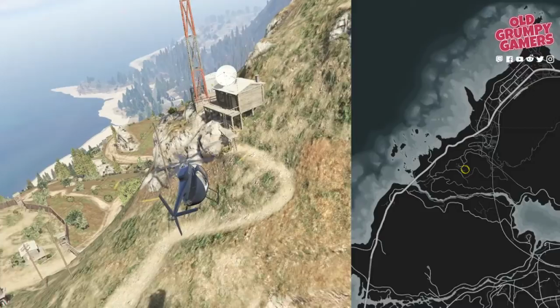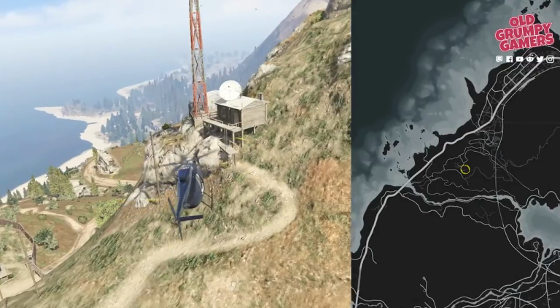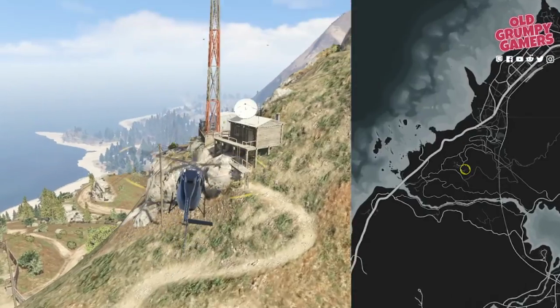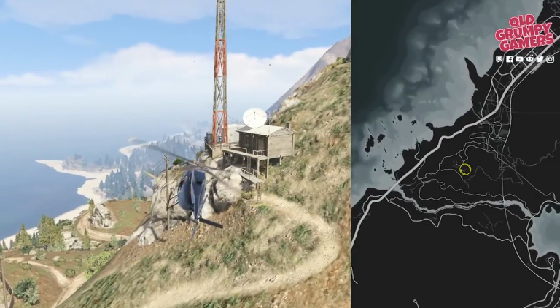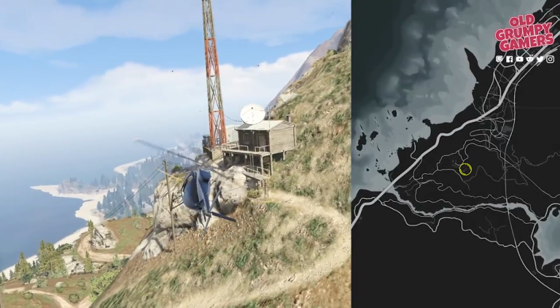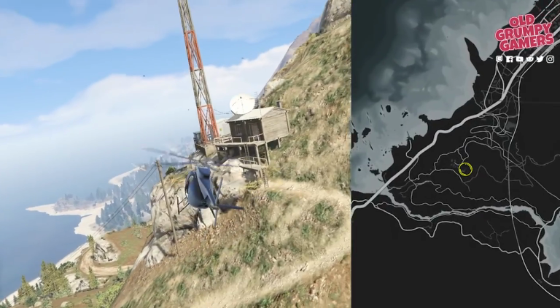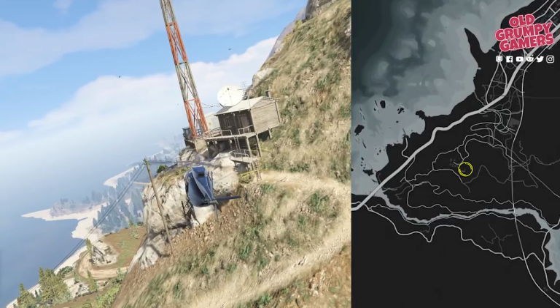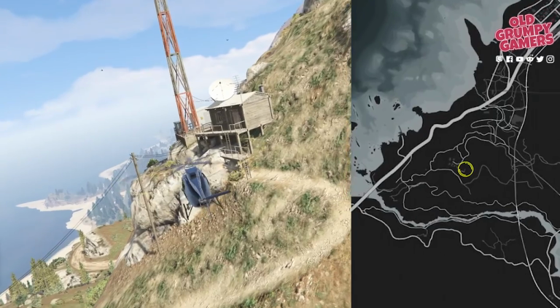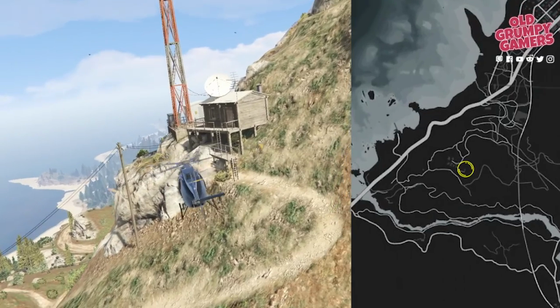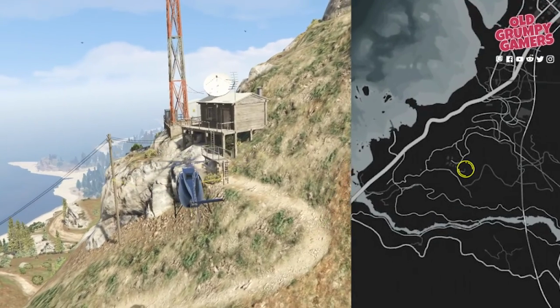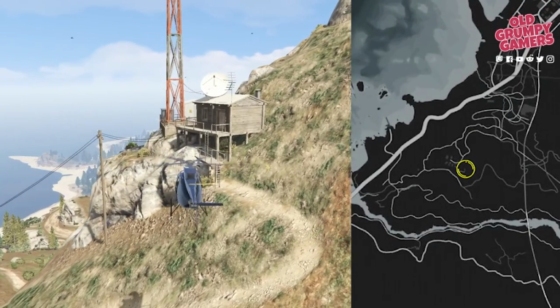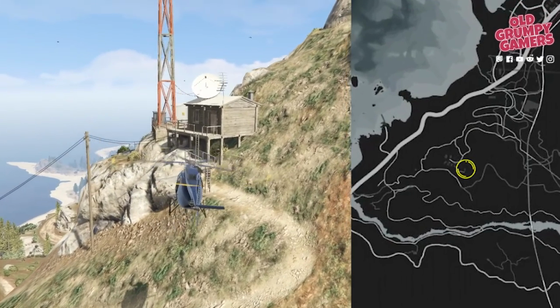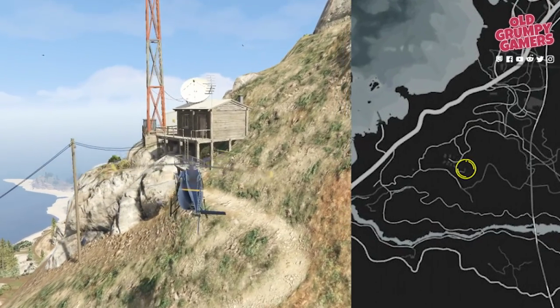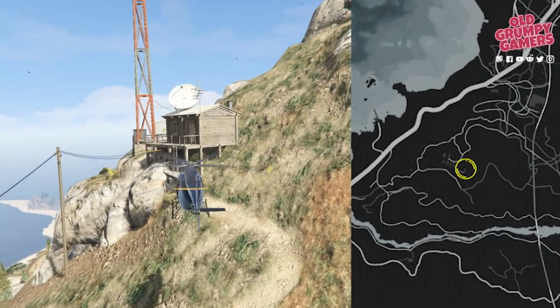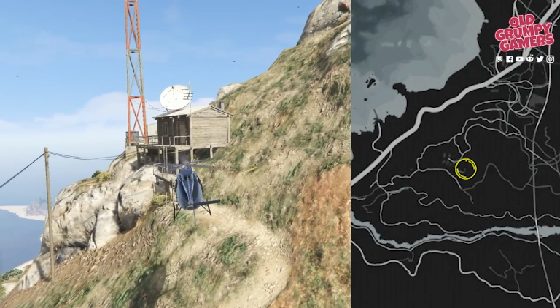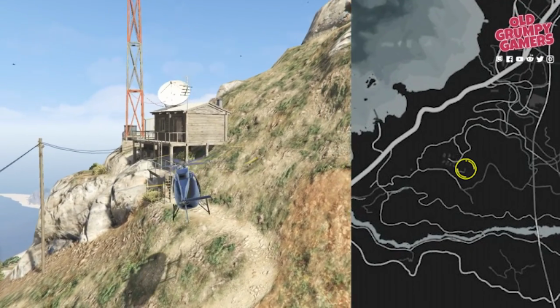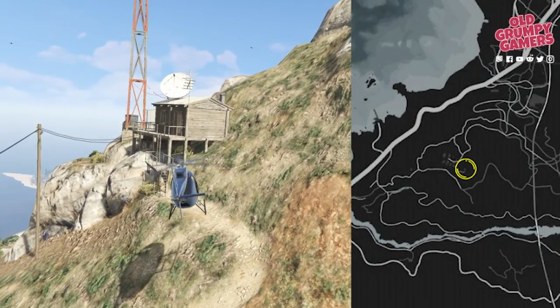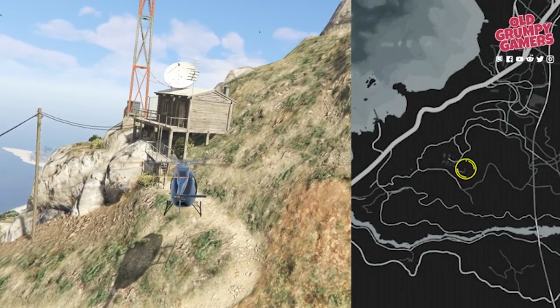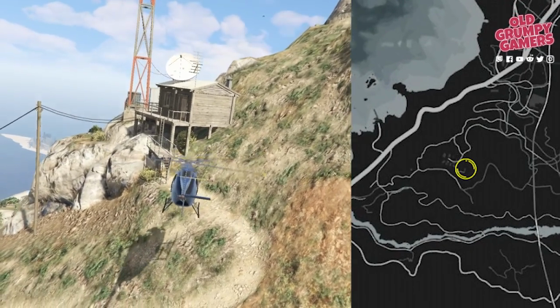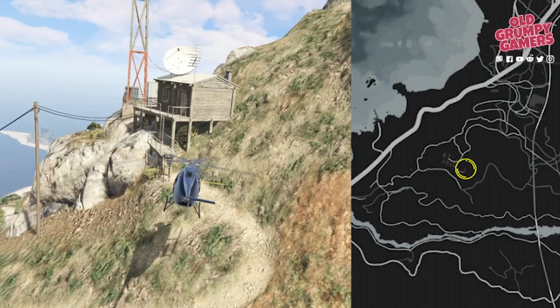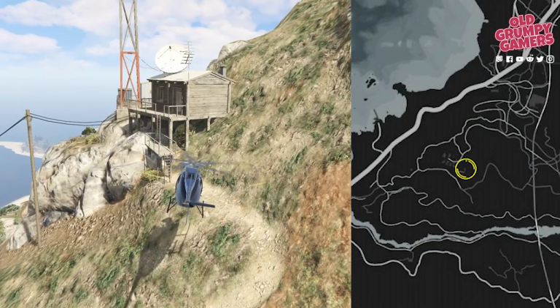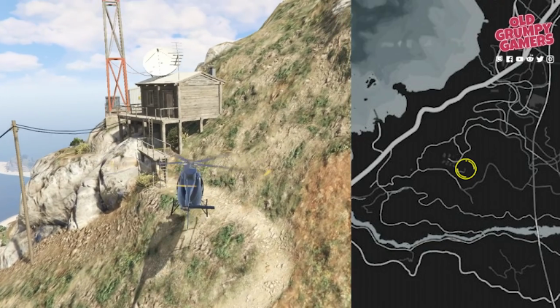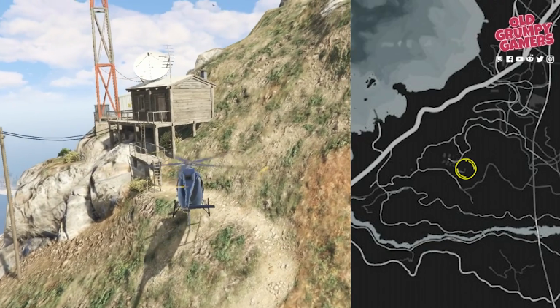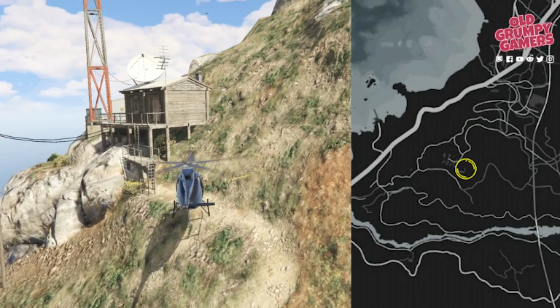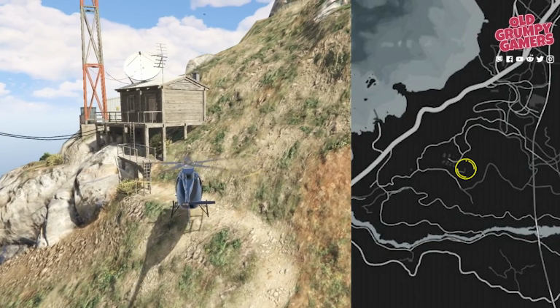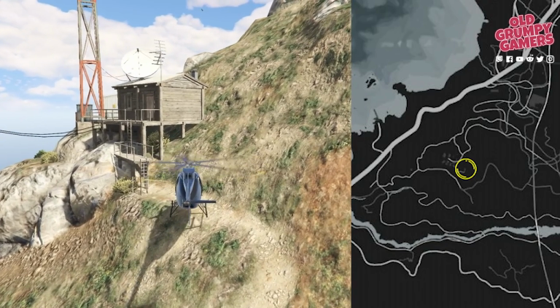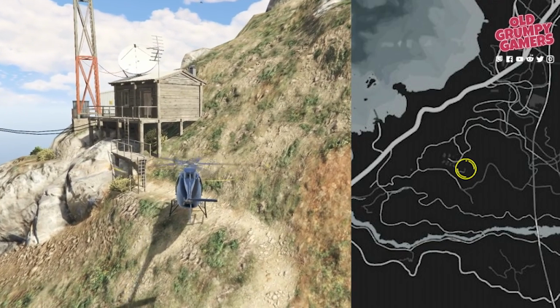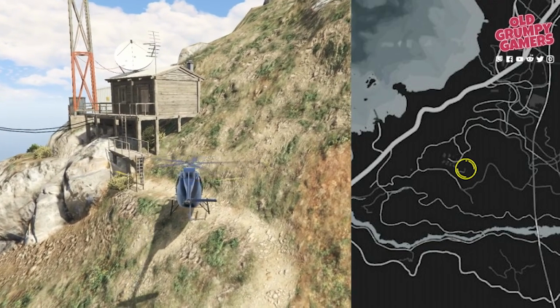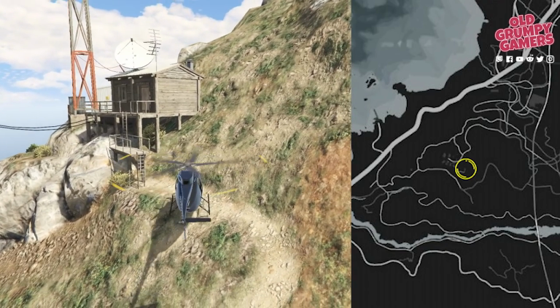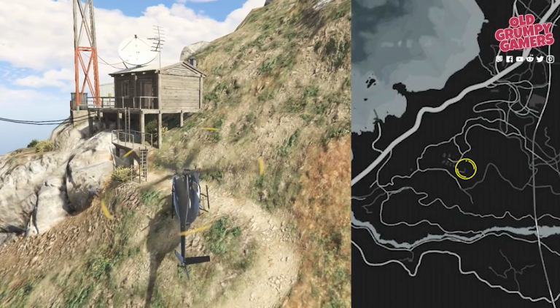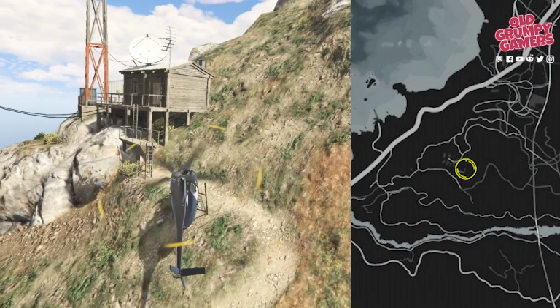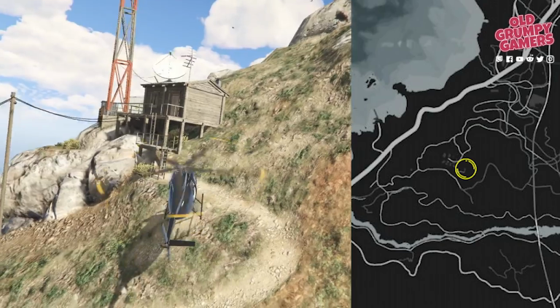After this, the radio tower outpost next, about halfway up the mountain. This can be a bit awkward to get to in the chopper, but there's a spot to set down just behind the wooden cabin. The letter scrap can be found between the cabin and the new-looking corrugated iron shed.